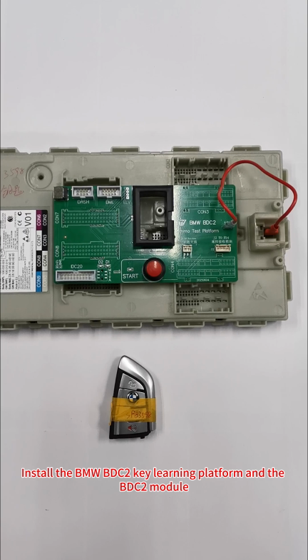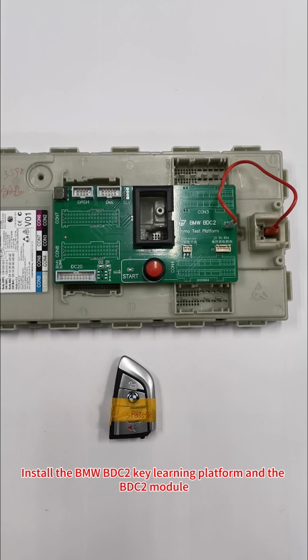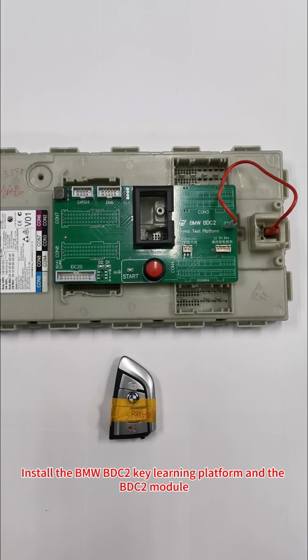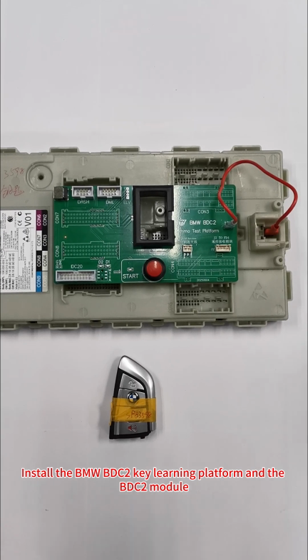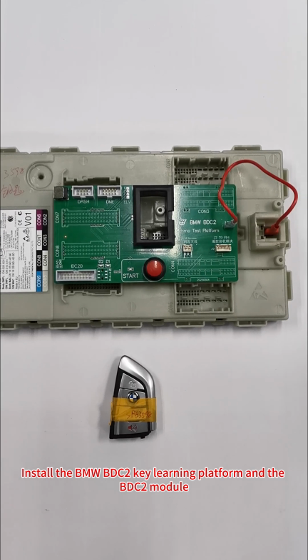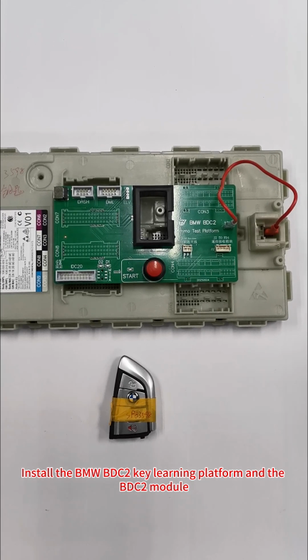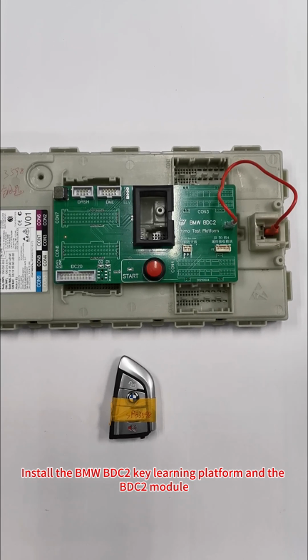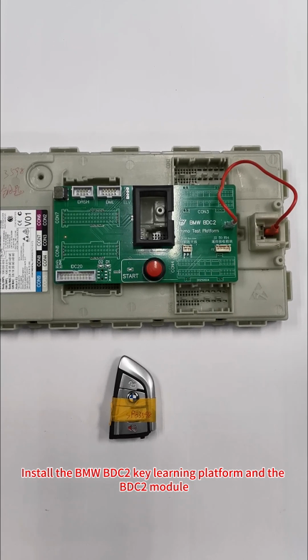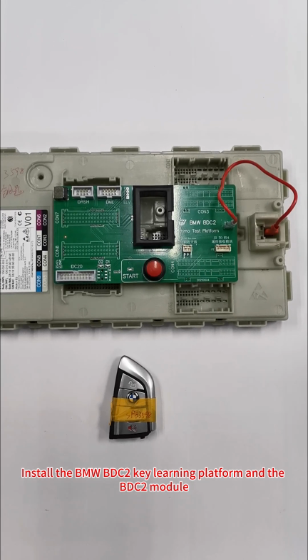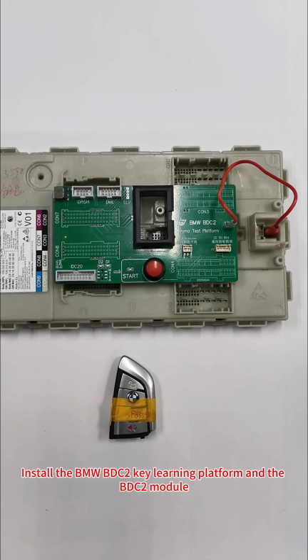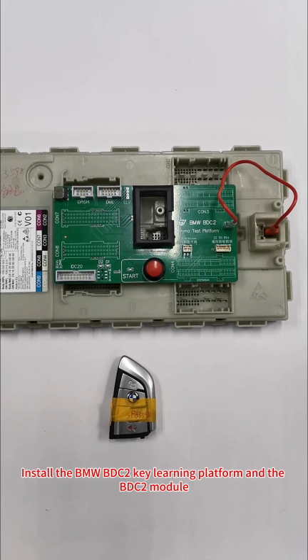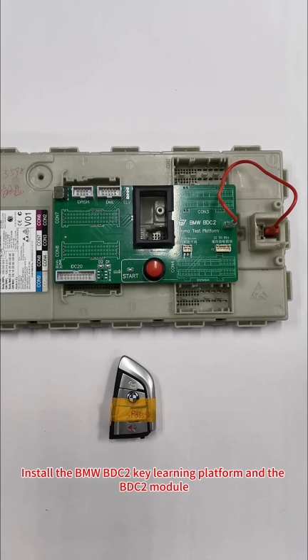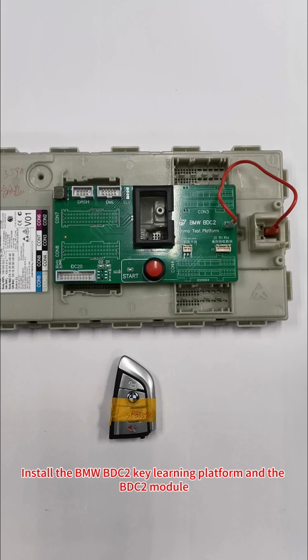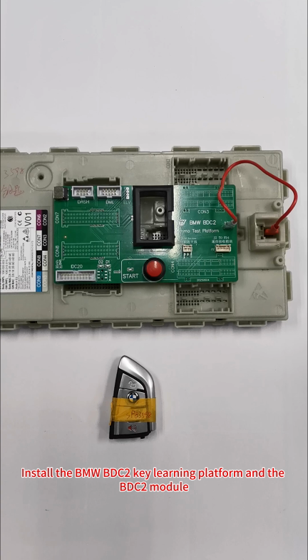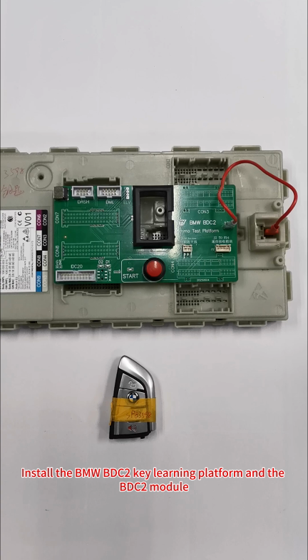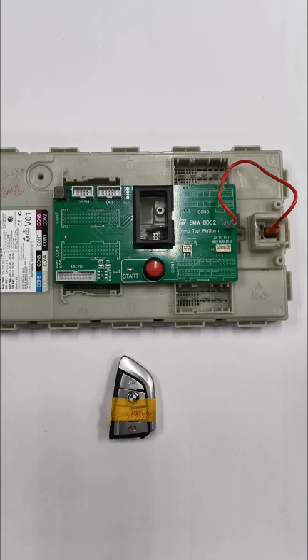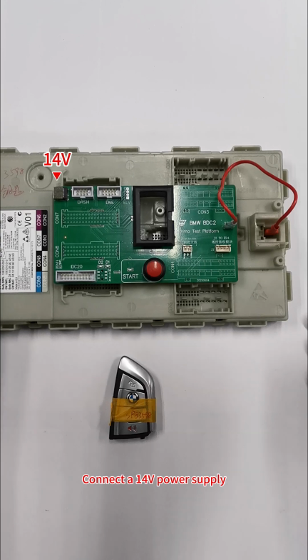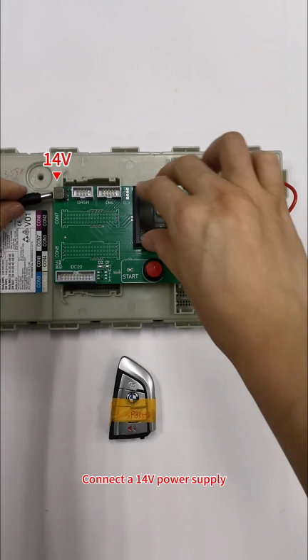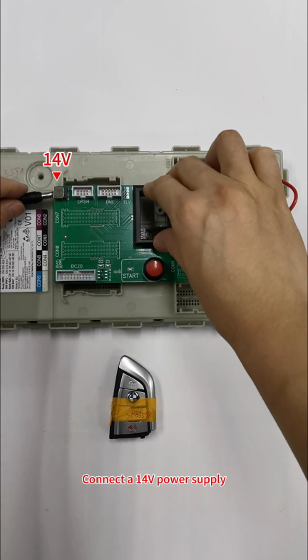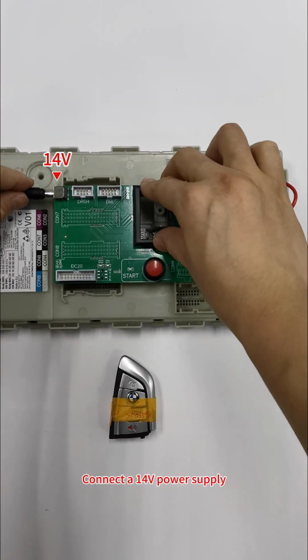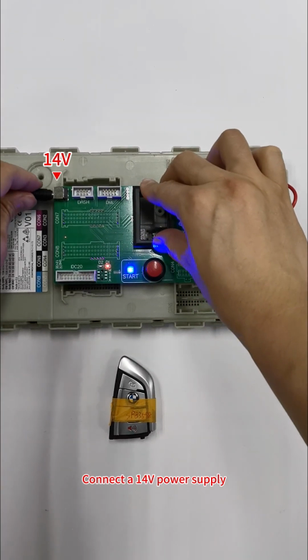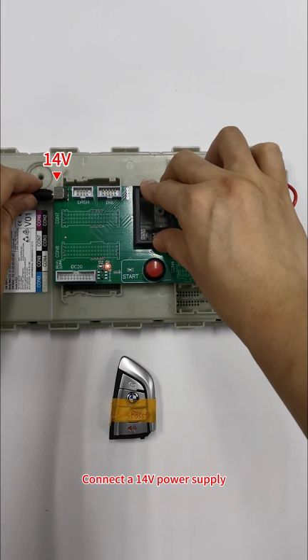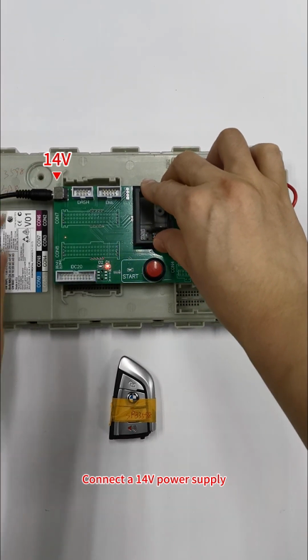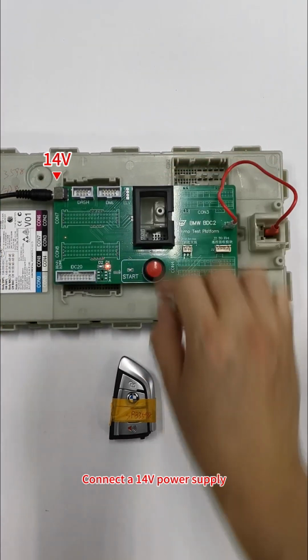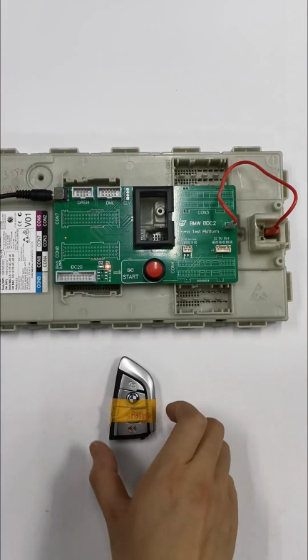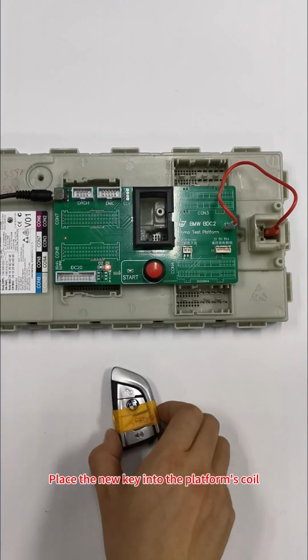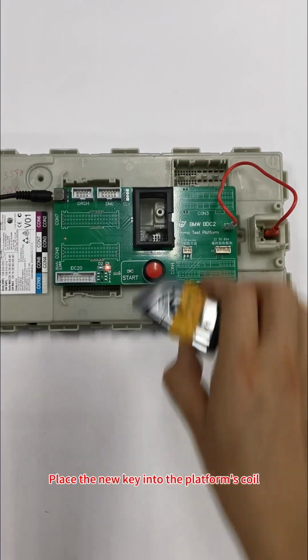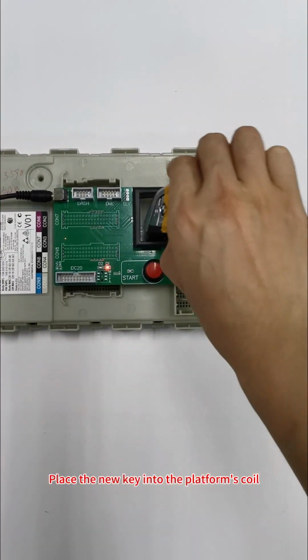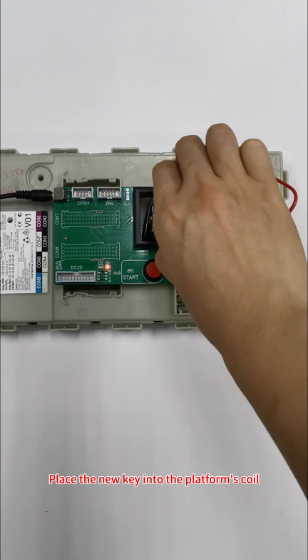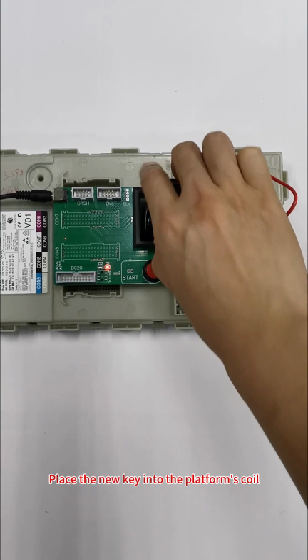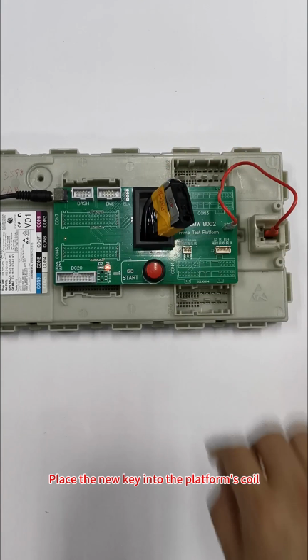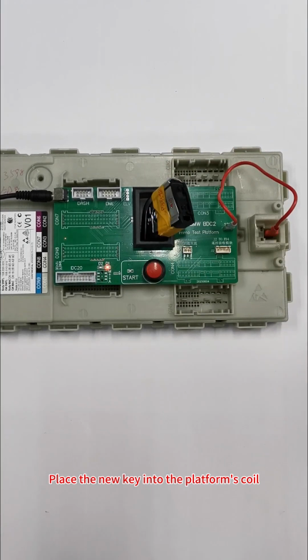Install the BMW BDC 2 Key Learning Platform and the BDC 2 module. Connect a 14 volt power supply. Place the new key into the platform's coil.